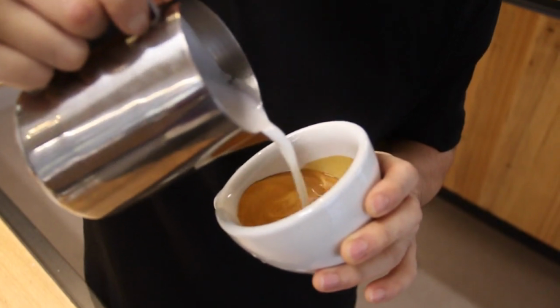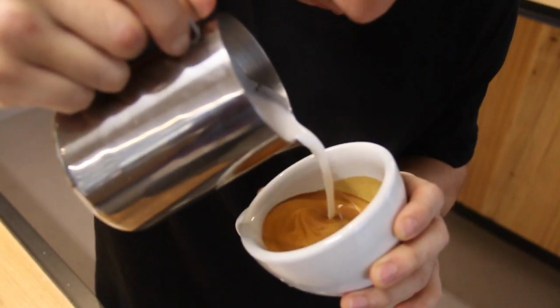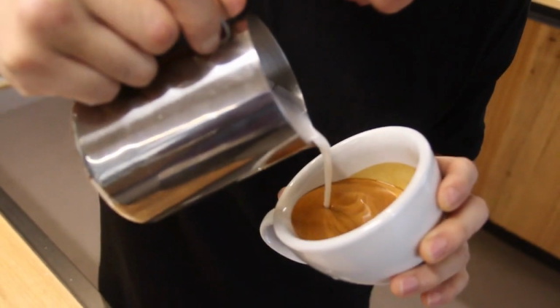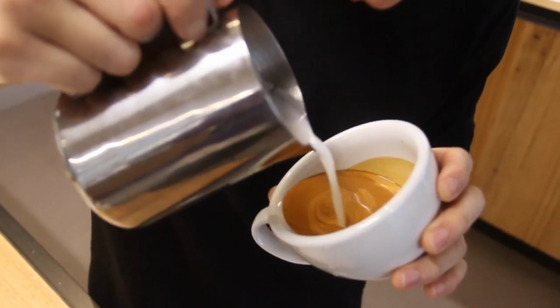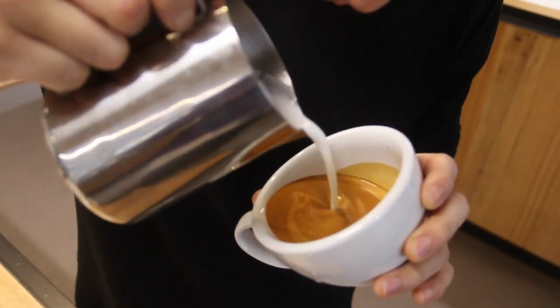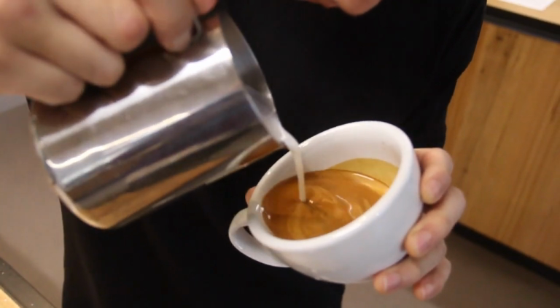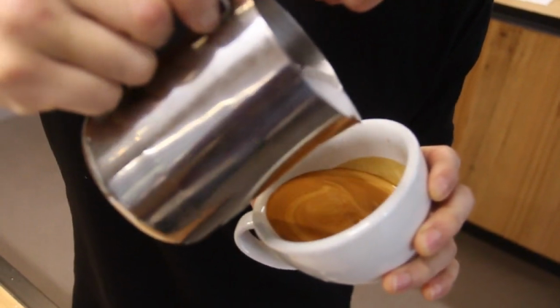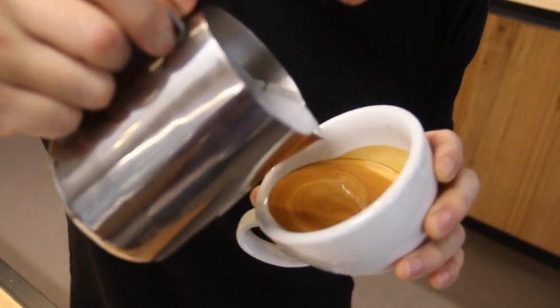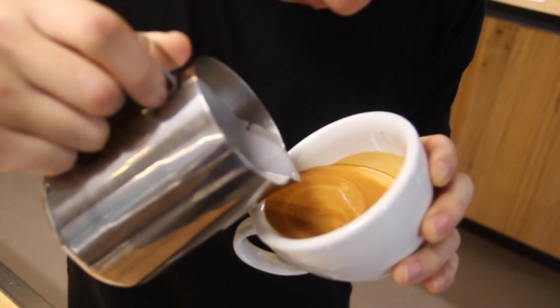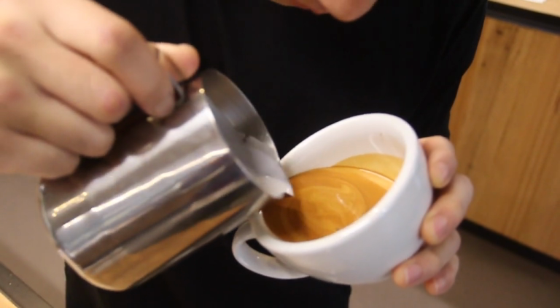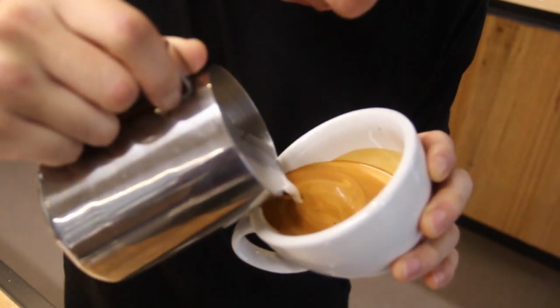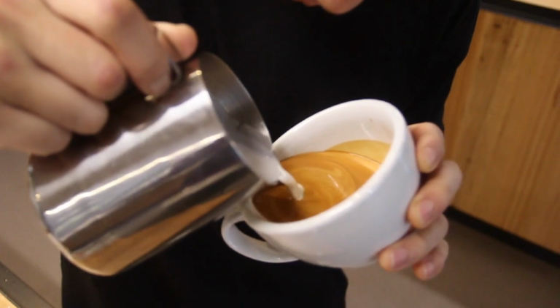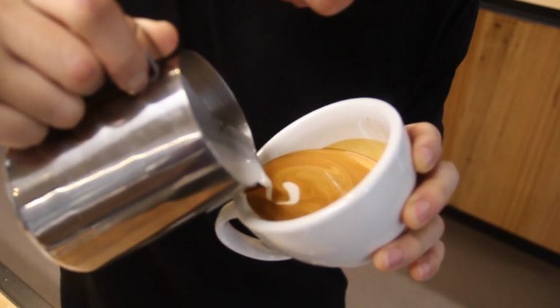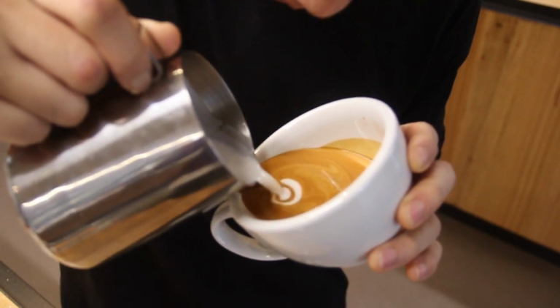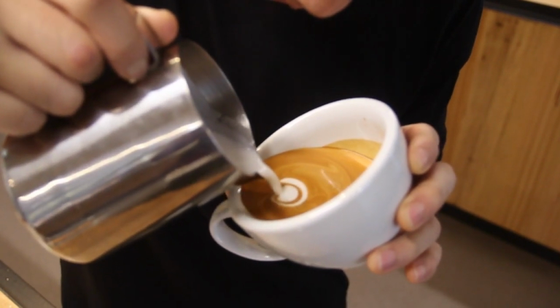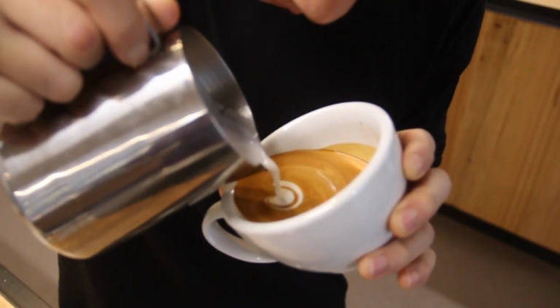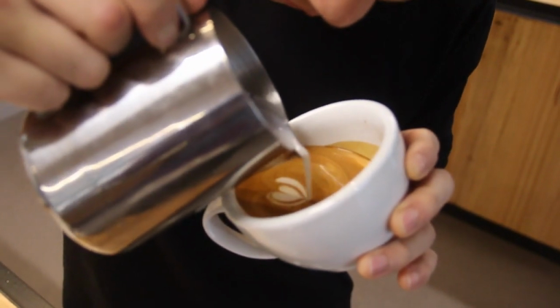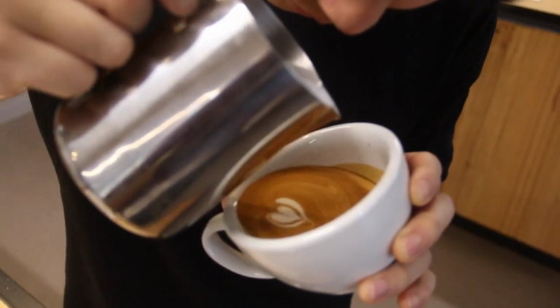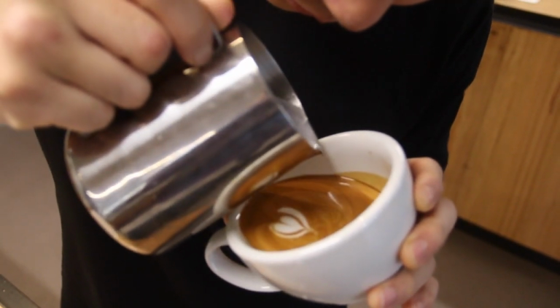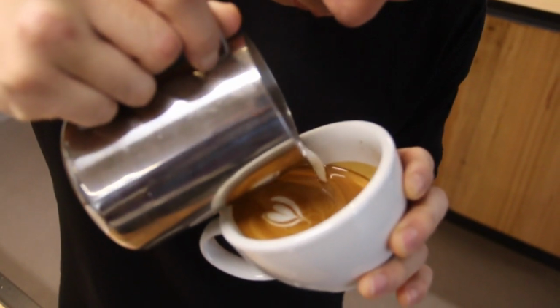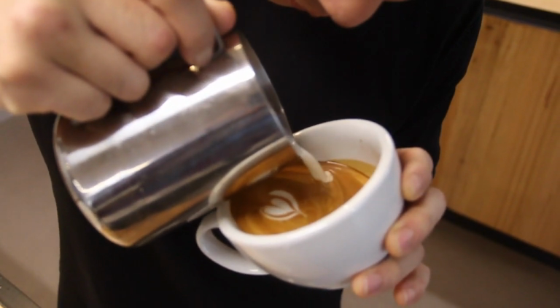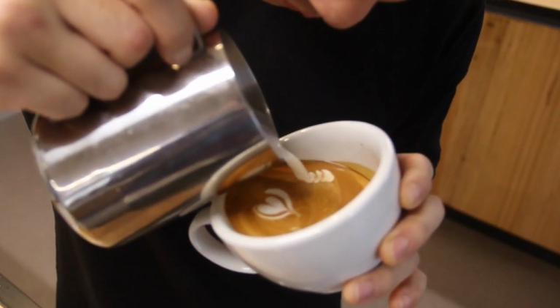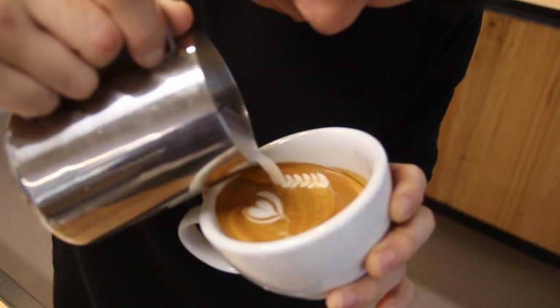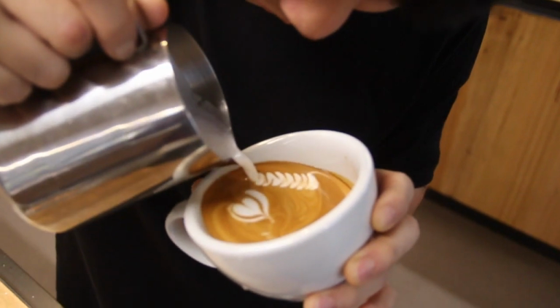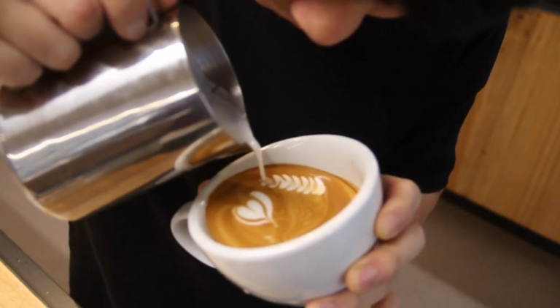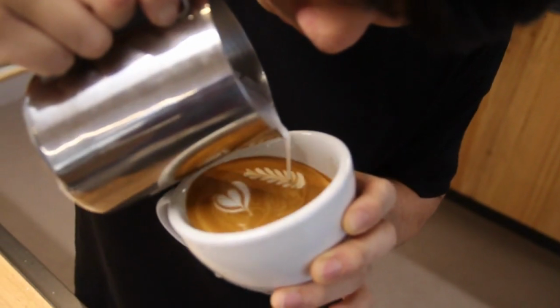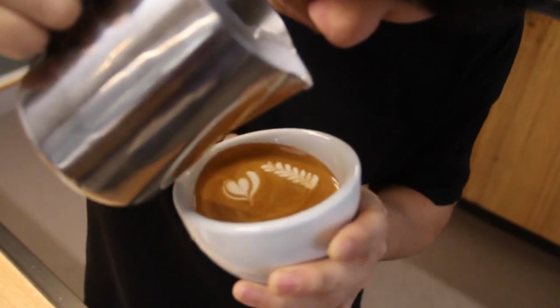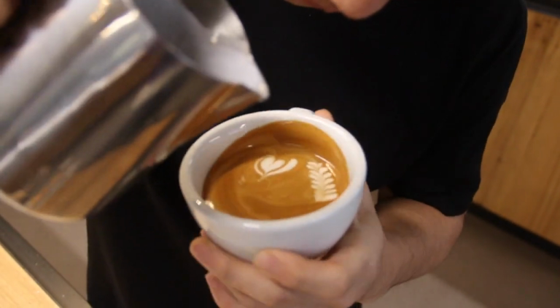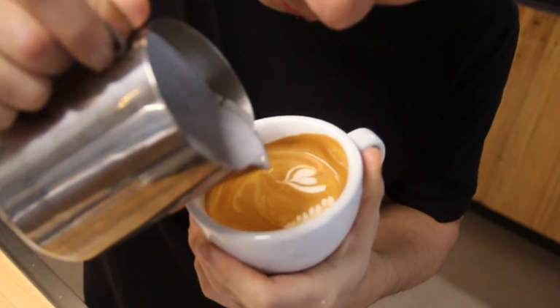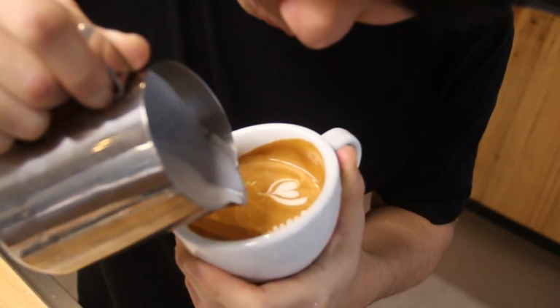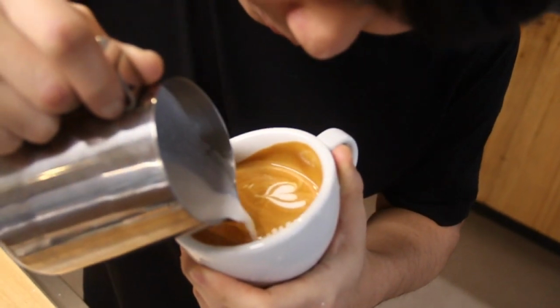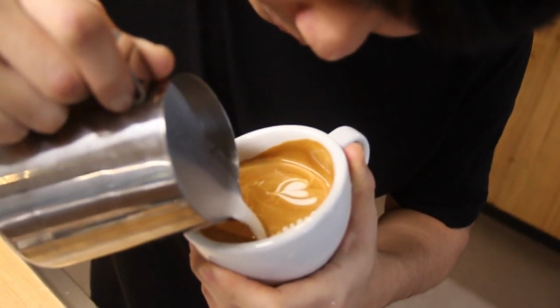At first, curl the heart for the tail. And make two rosettes for seaweed. And then turn the cup for the other poison seaweed.